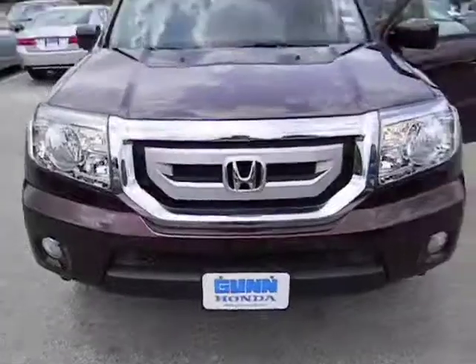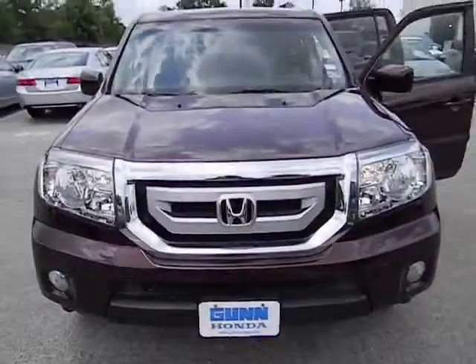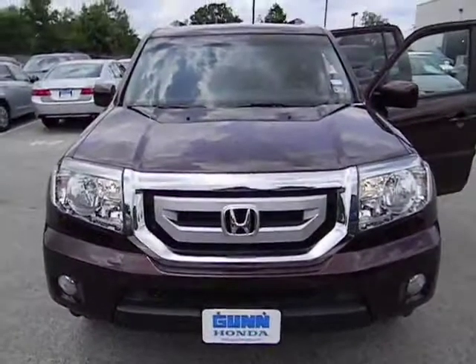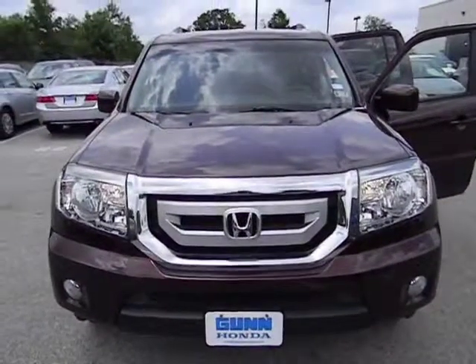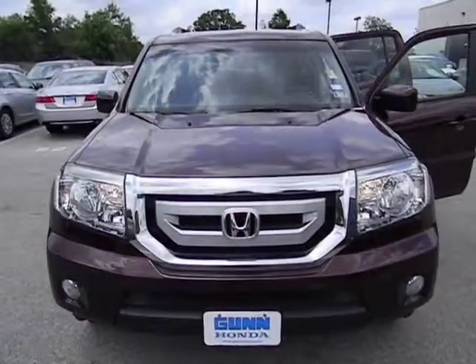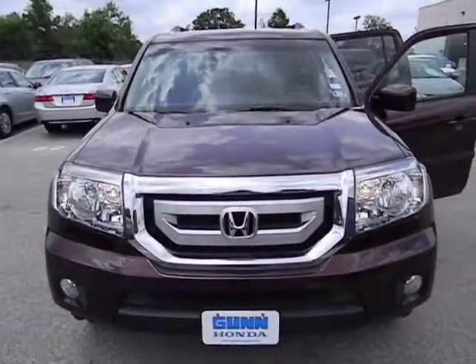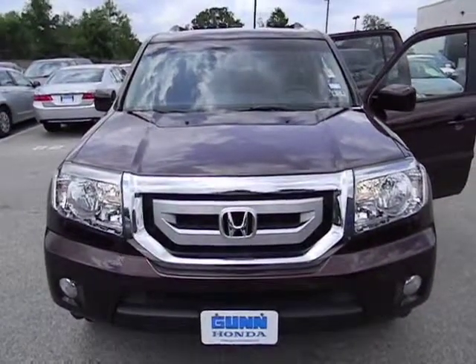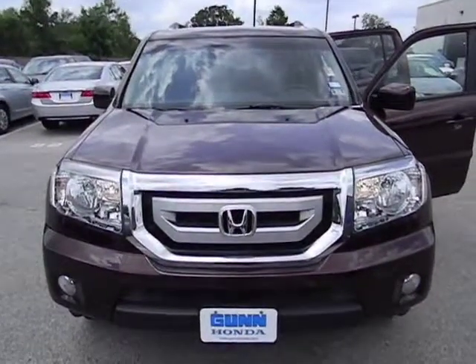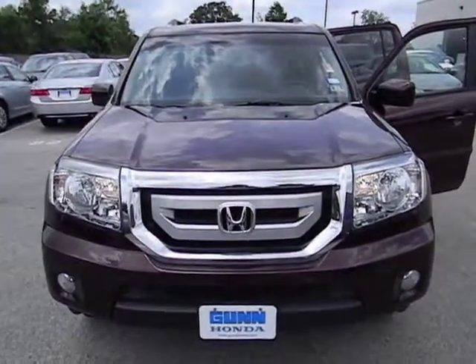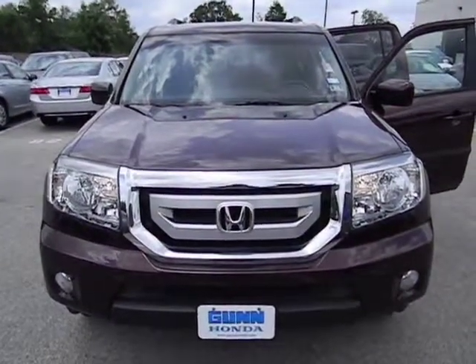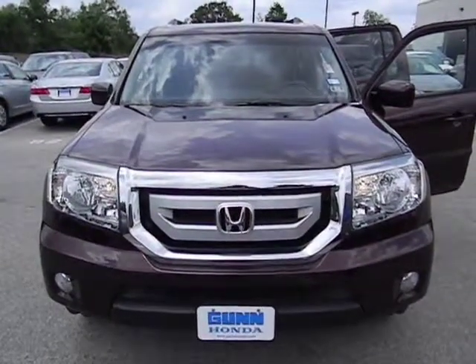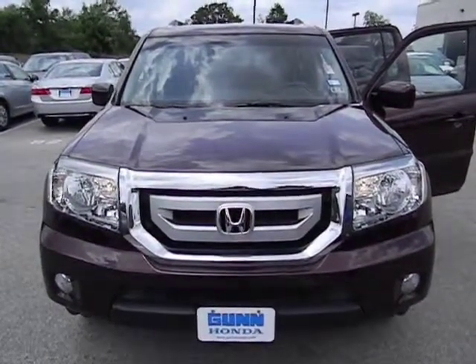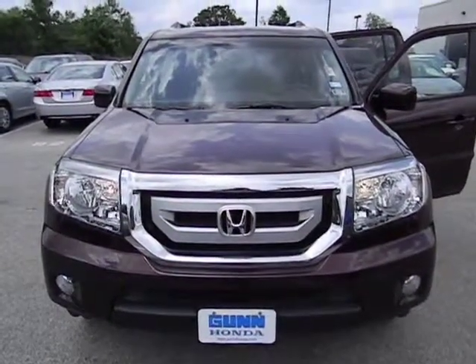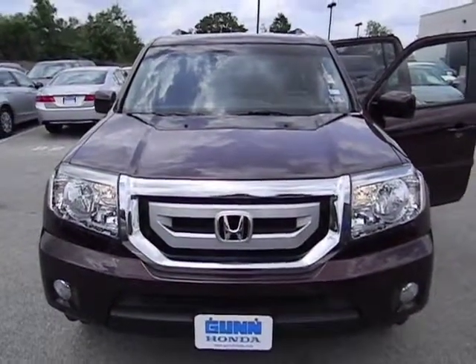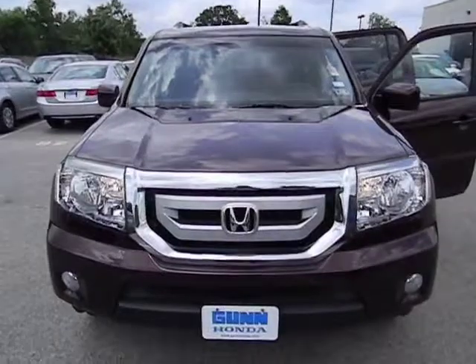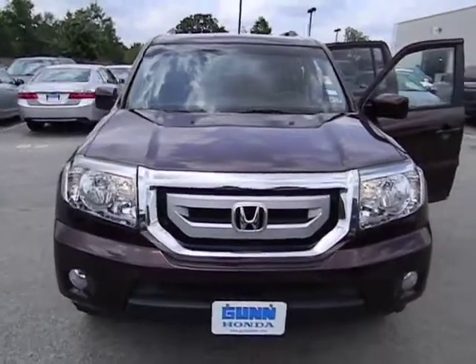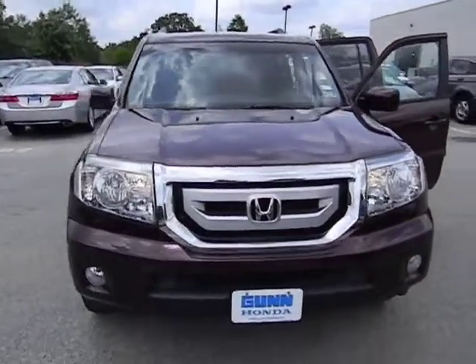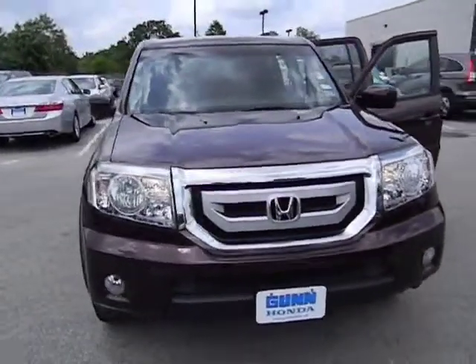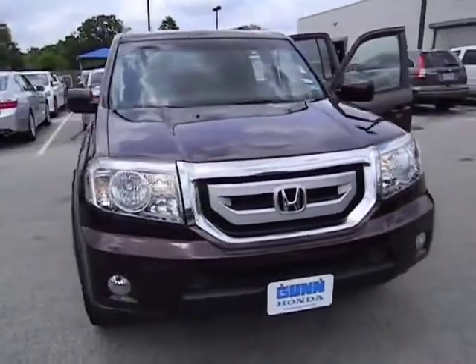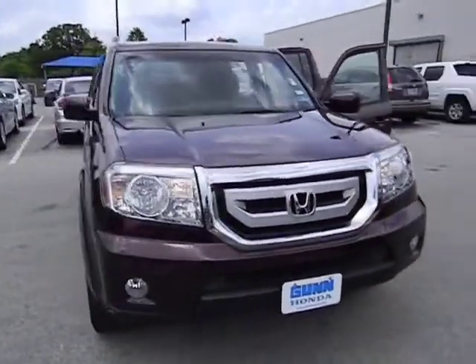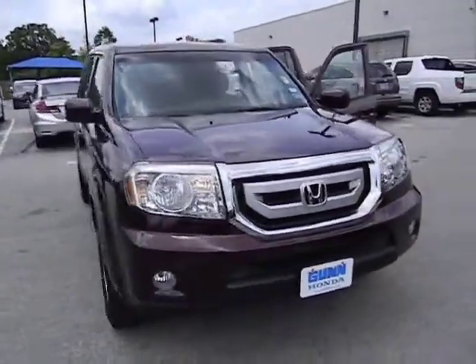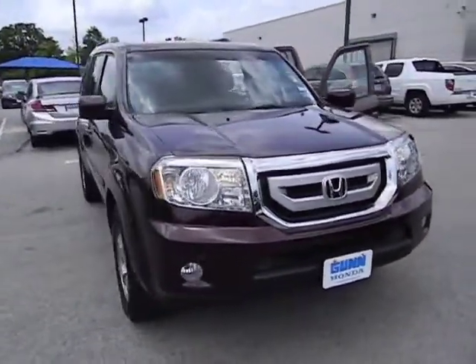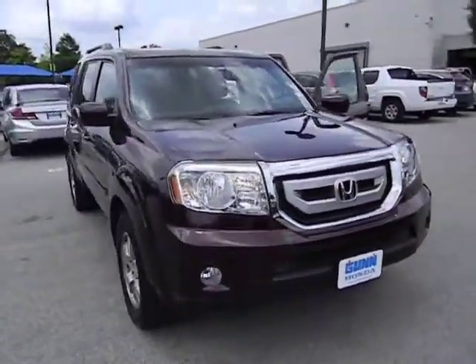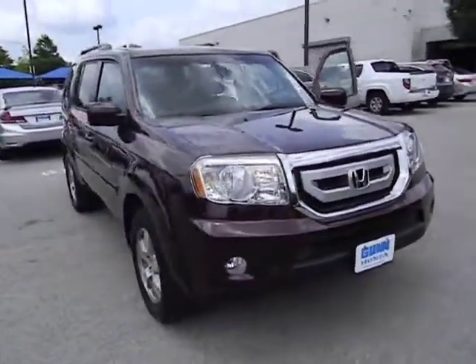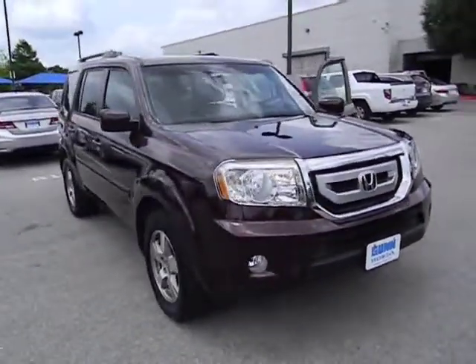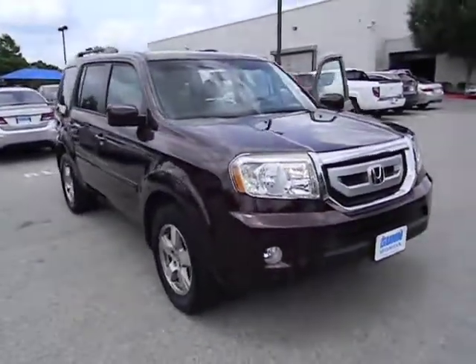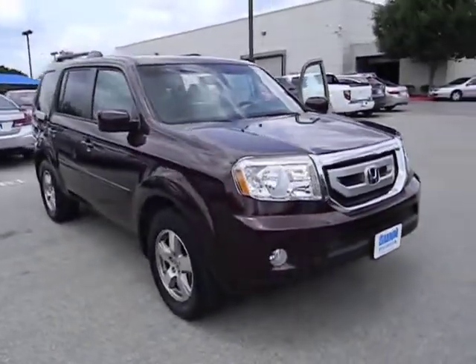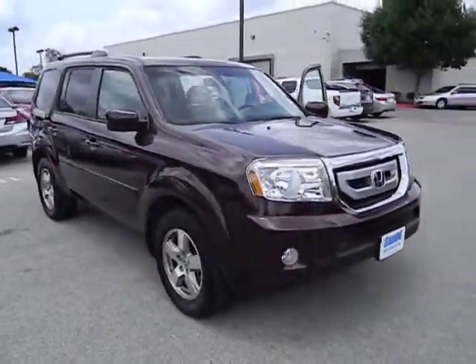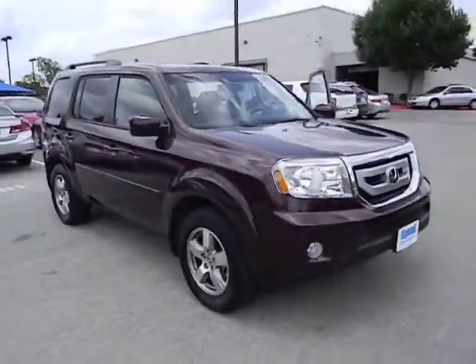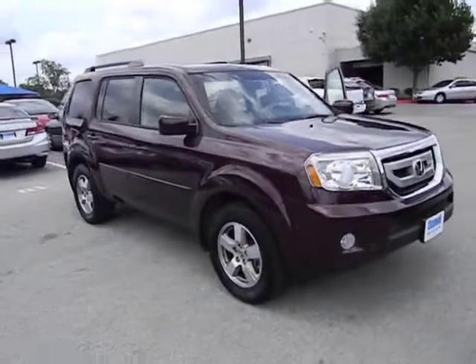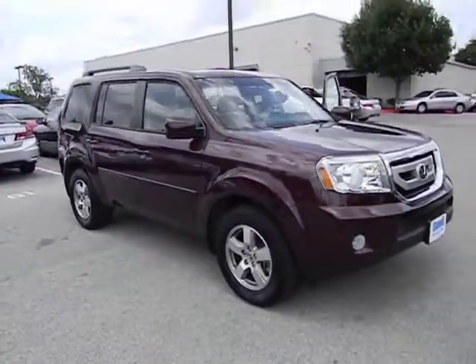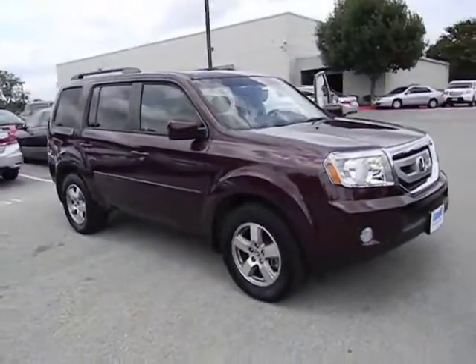2011 Pilot. Optimal utility. Indulgent interior. Powerful performer. You'll be ready for almost anything in the Honda Pilot, and it is priced below $30,000.